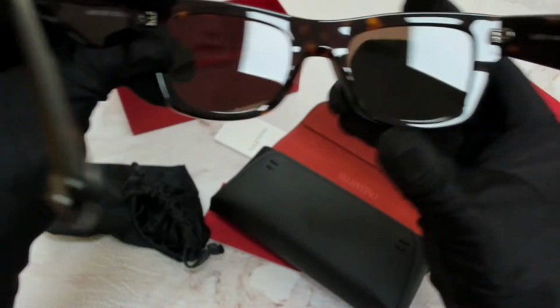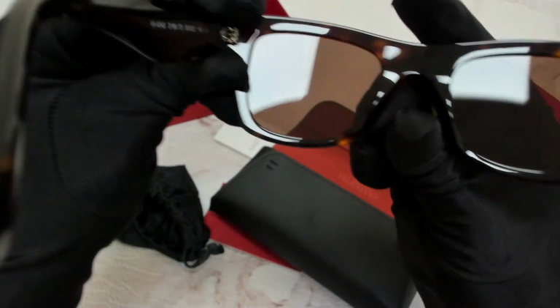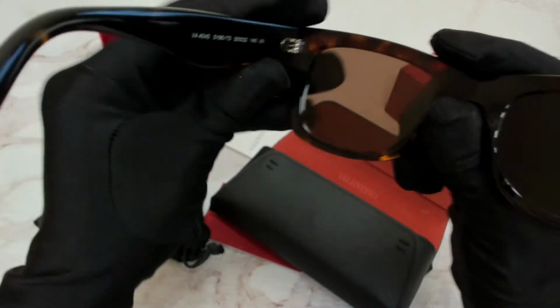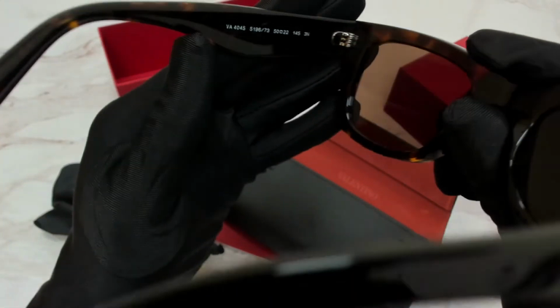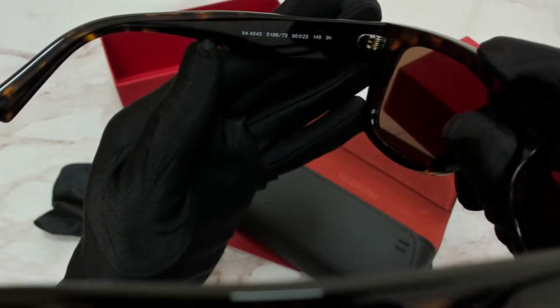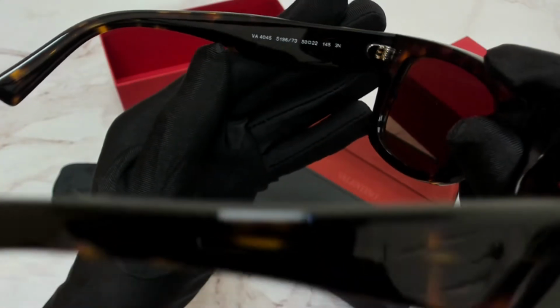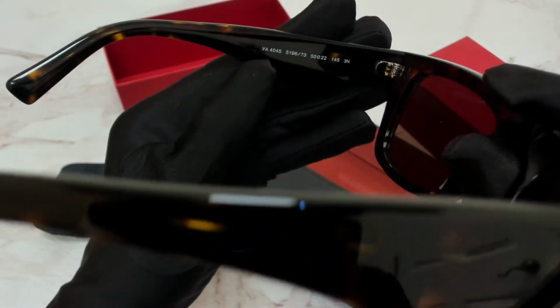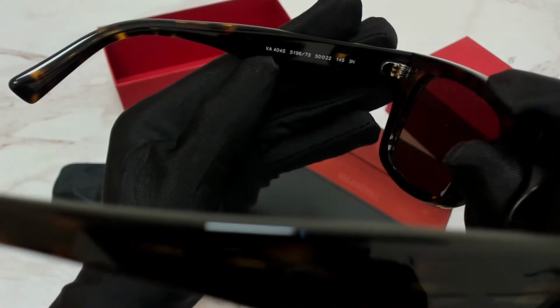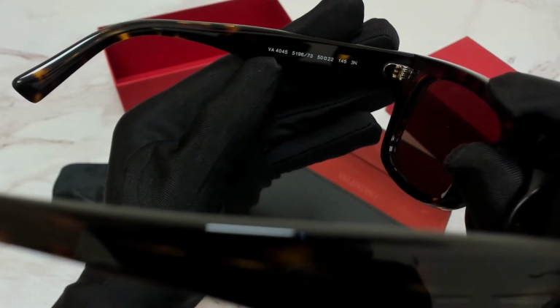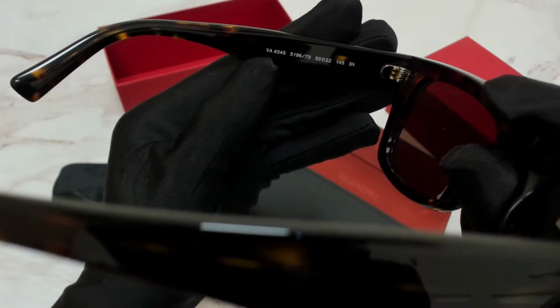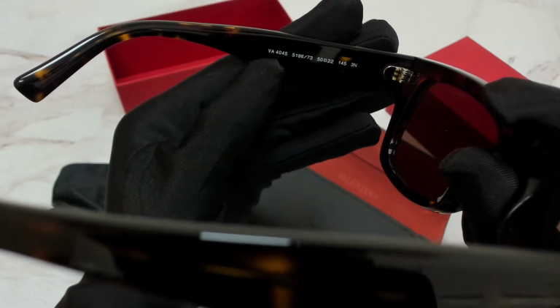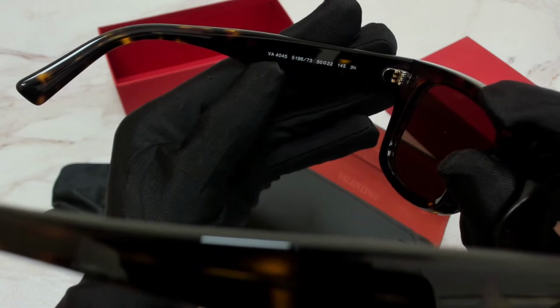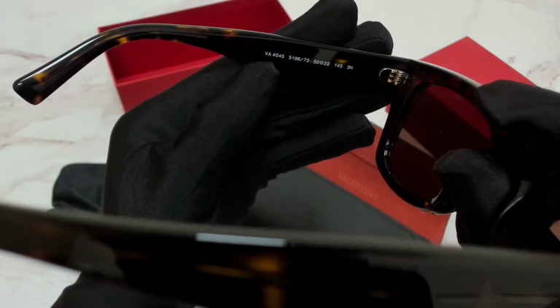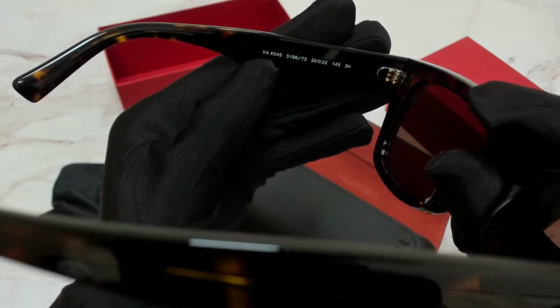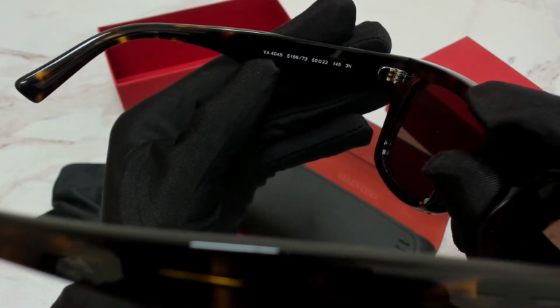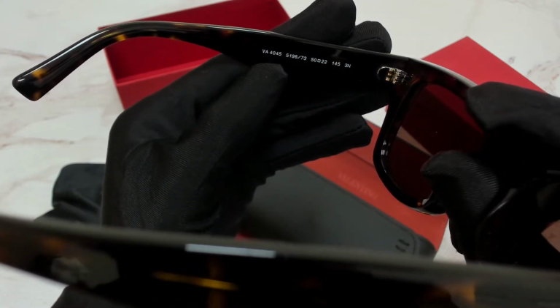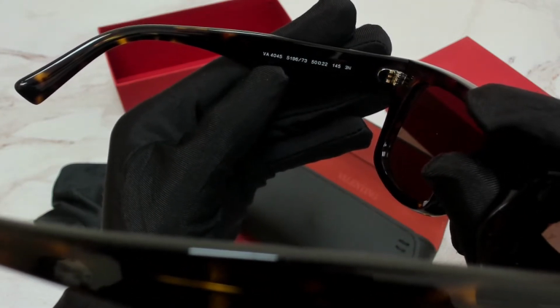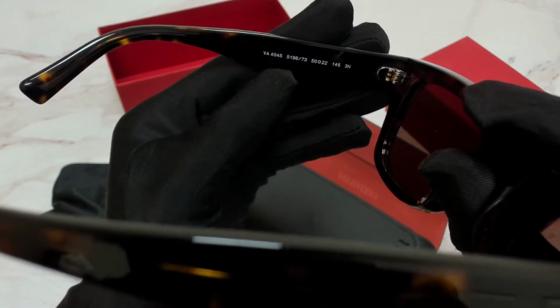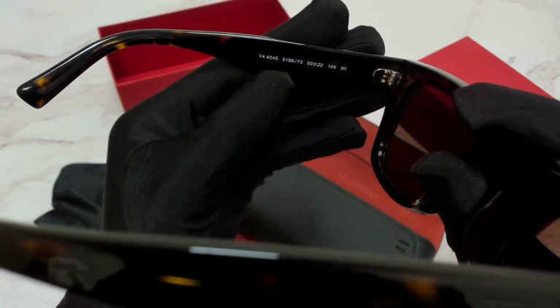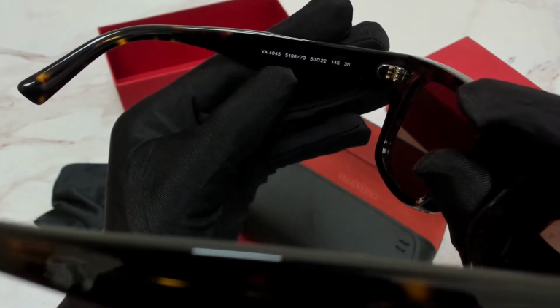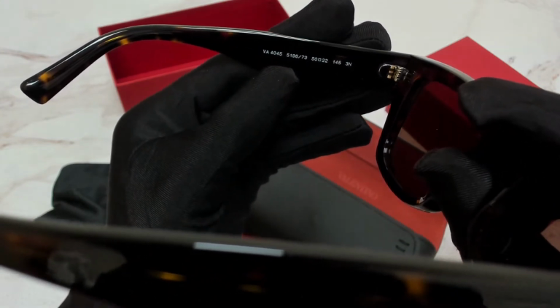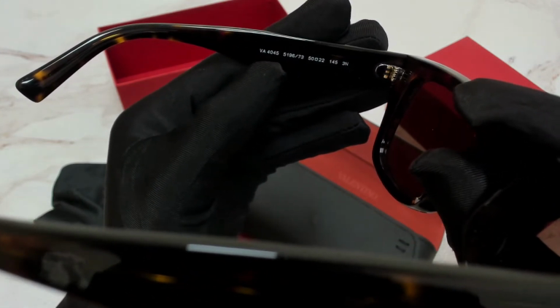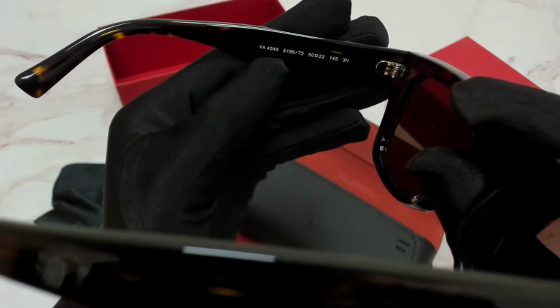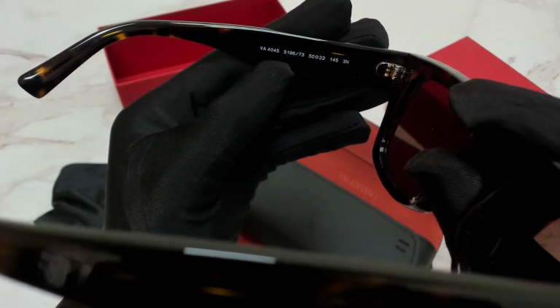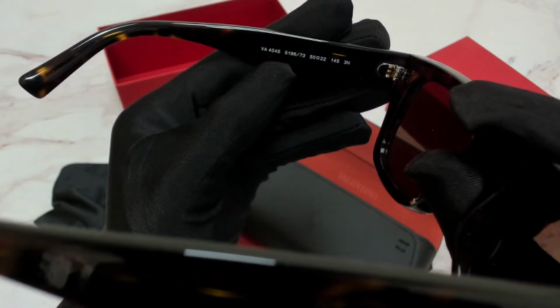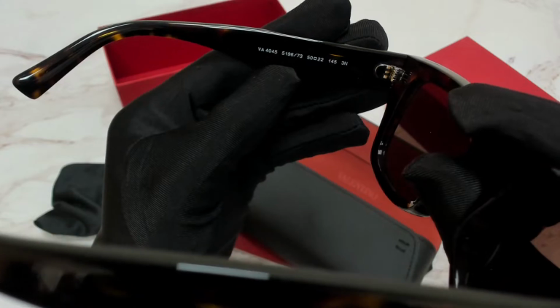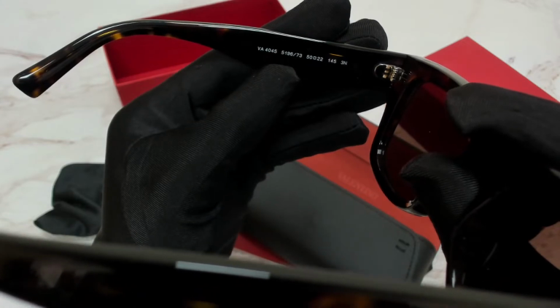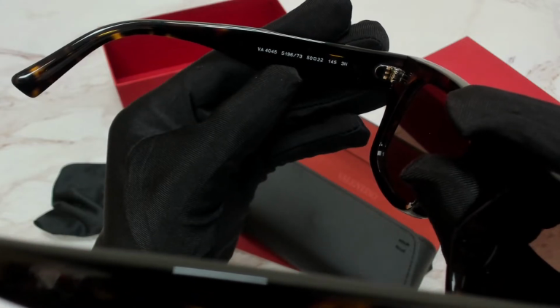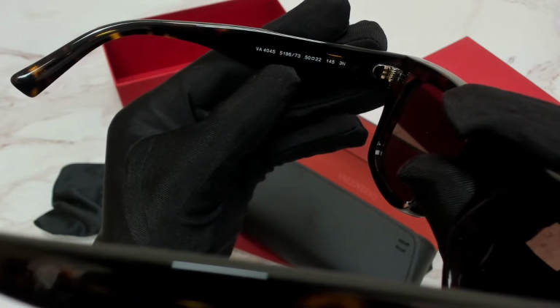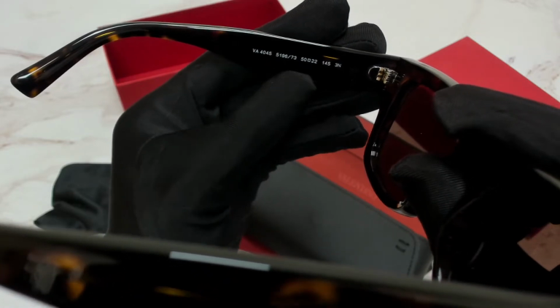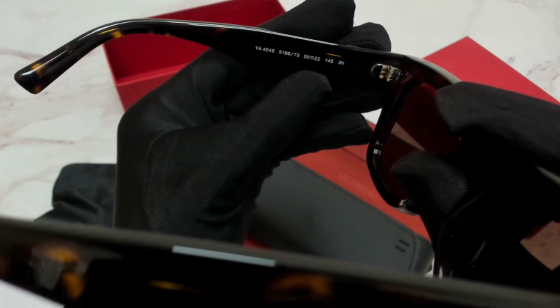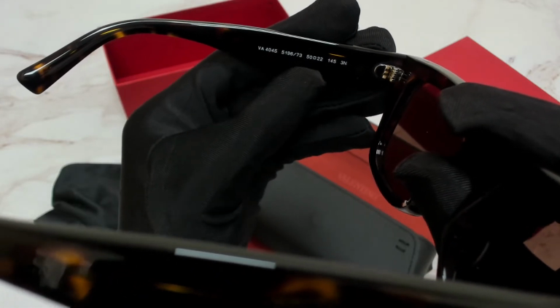On its left inner temple, the model, which is VA 4045, the color code, which is 519673, and the dimensions.